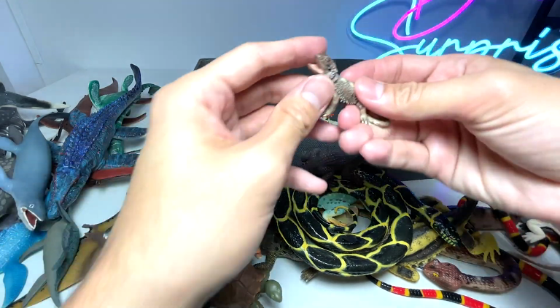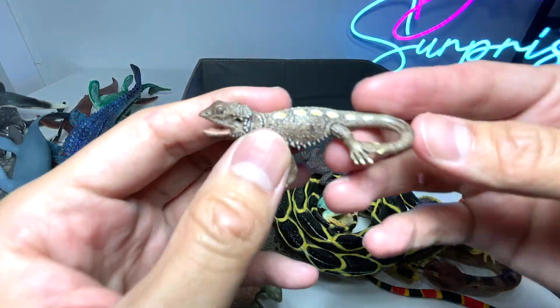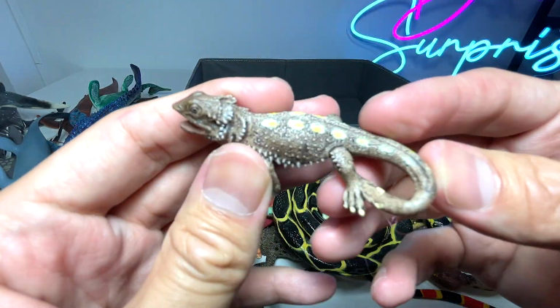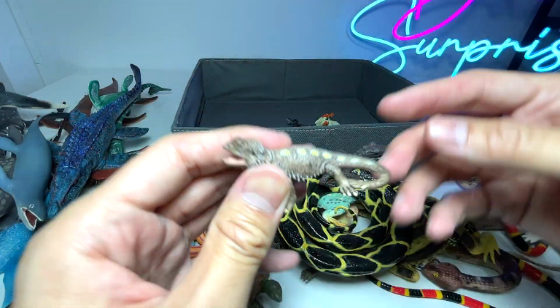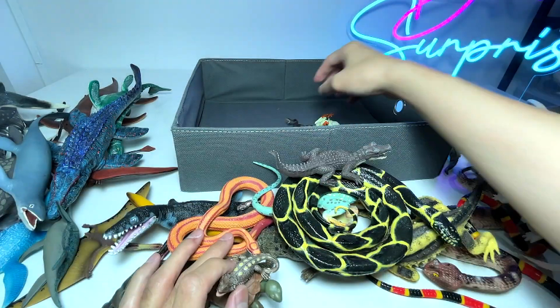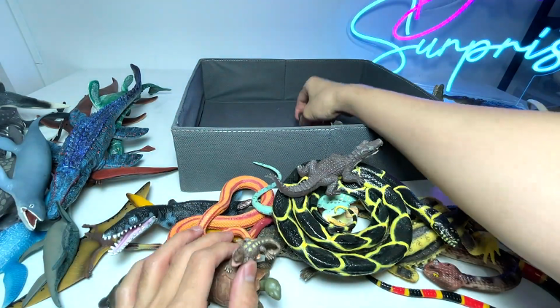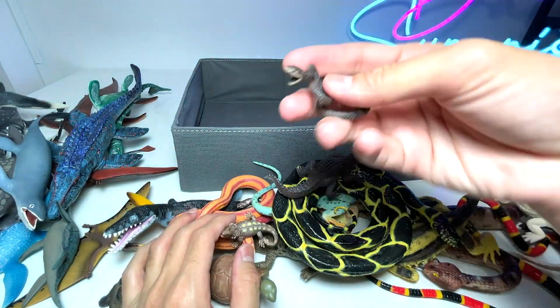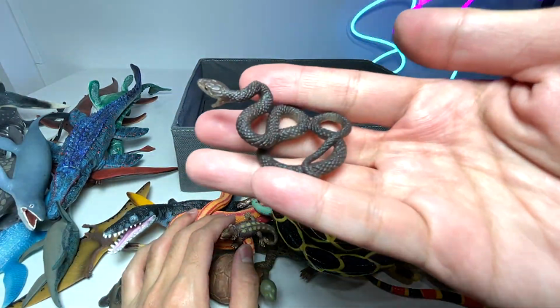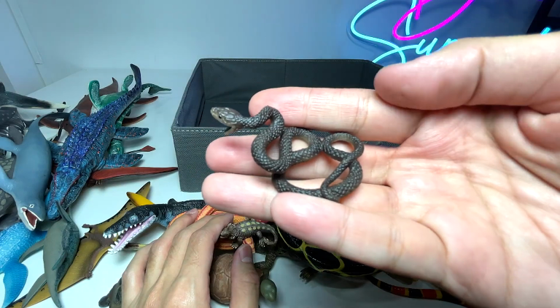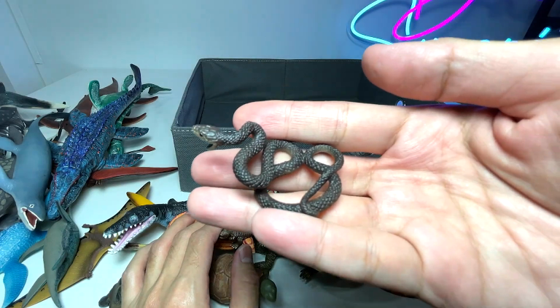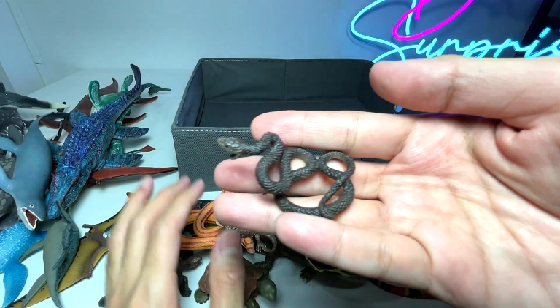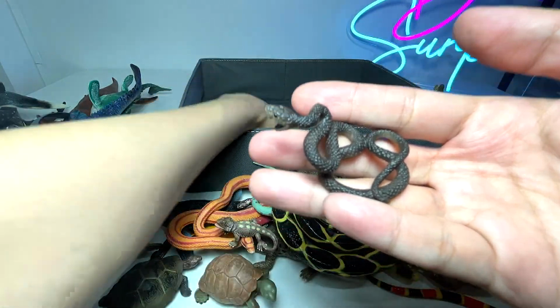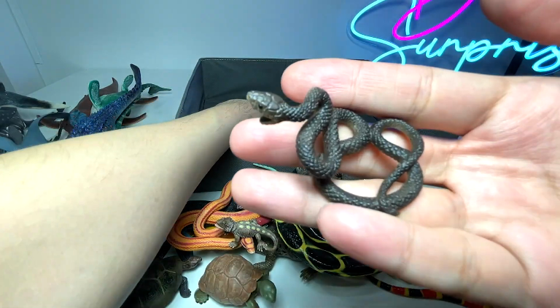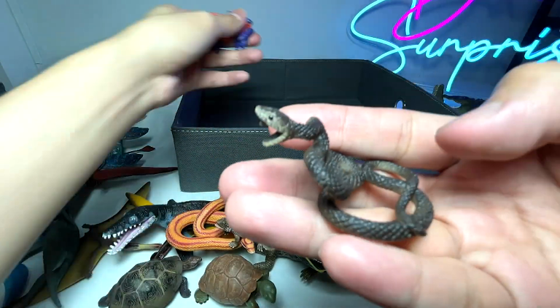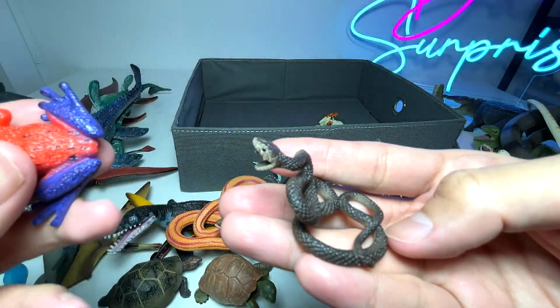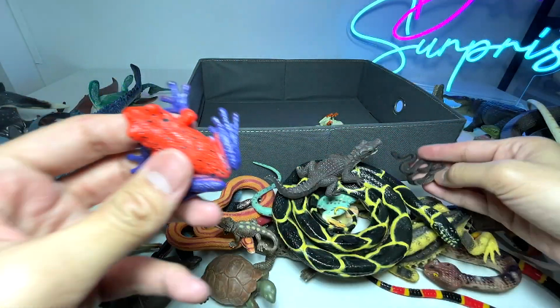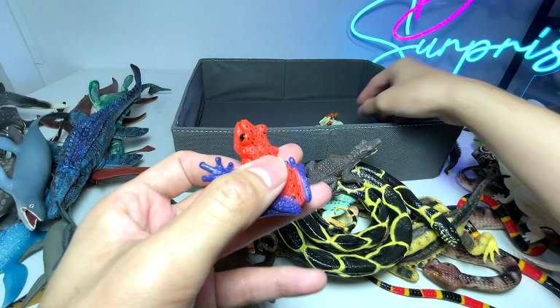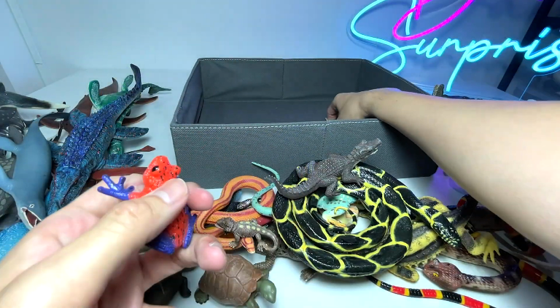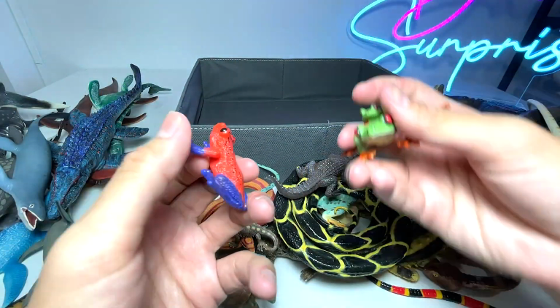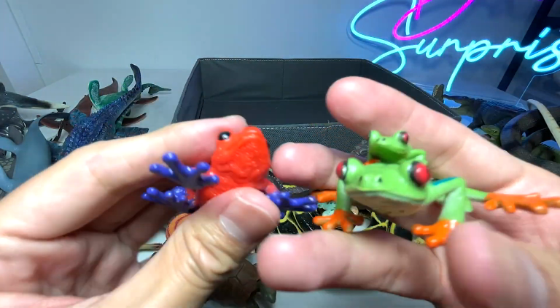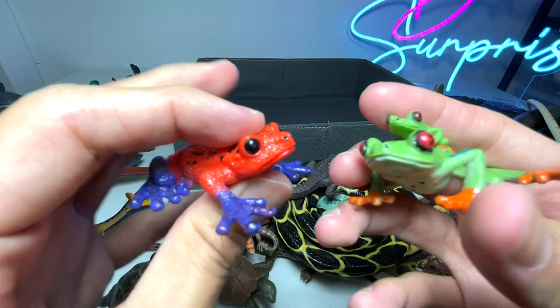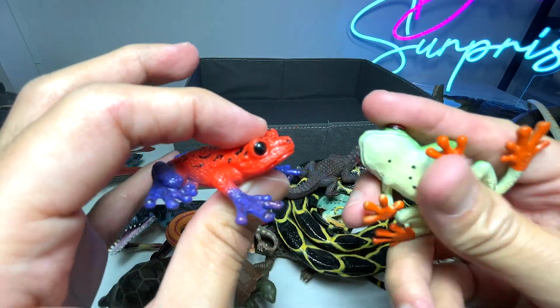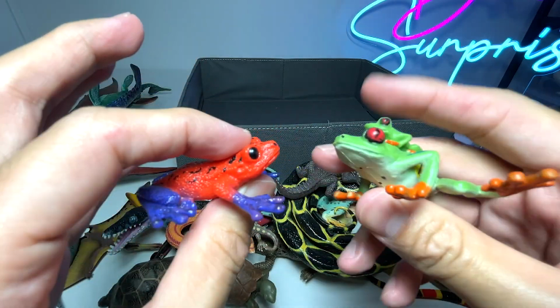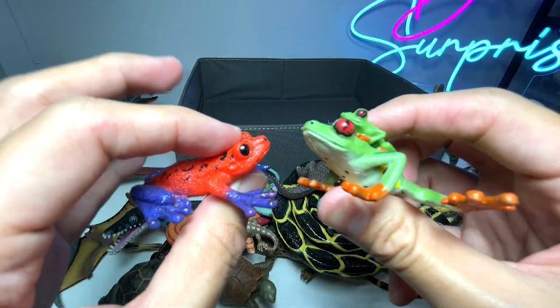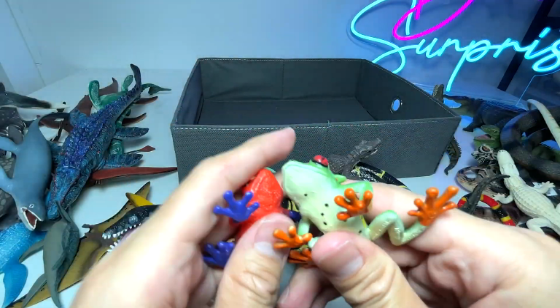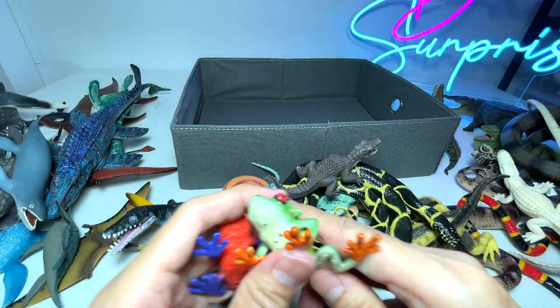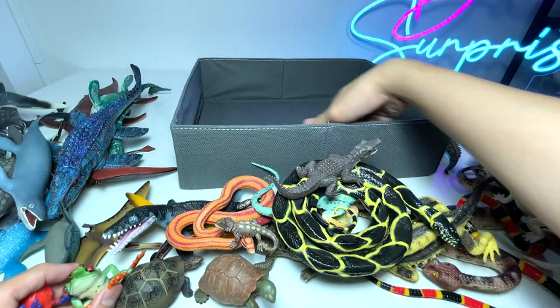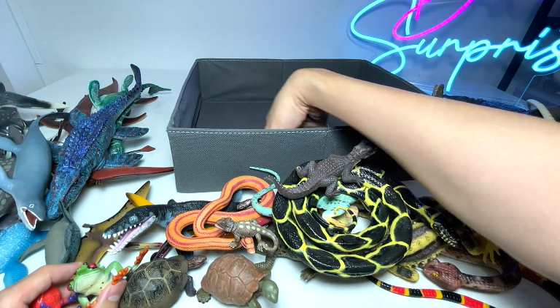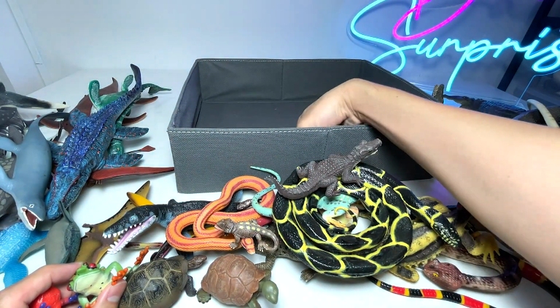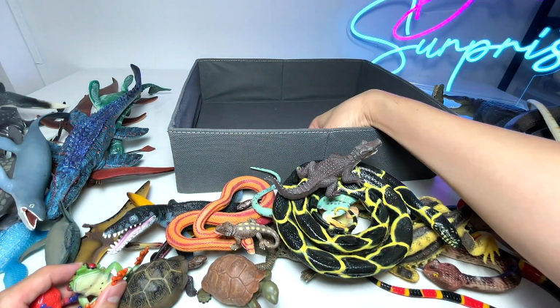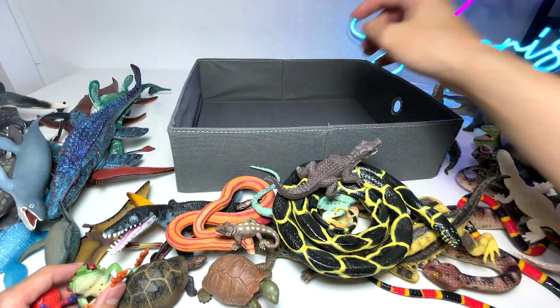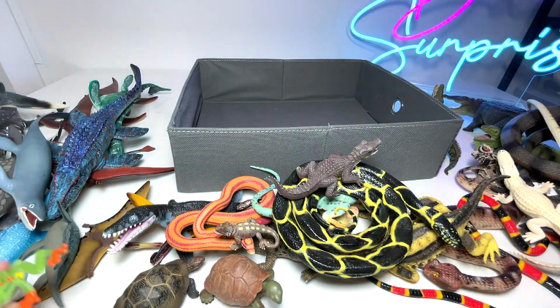And this is a lizard right here. We have a snake — no idea what species this actually is. And we have two frogs right here. They shouldn't be in this box because they're not reptiles, but I'll just place them right over here.